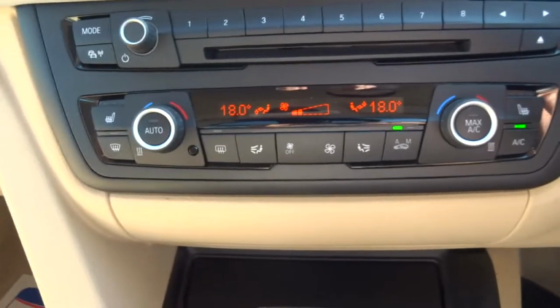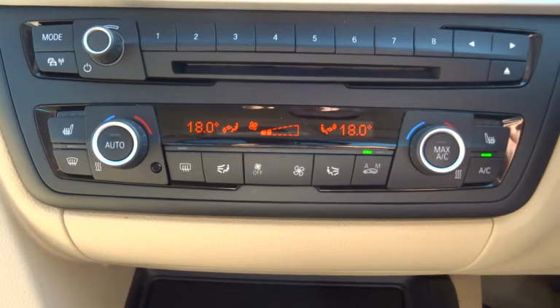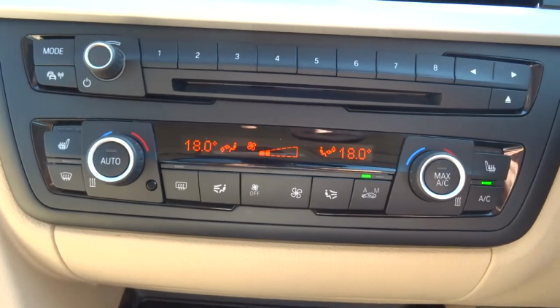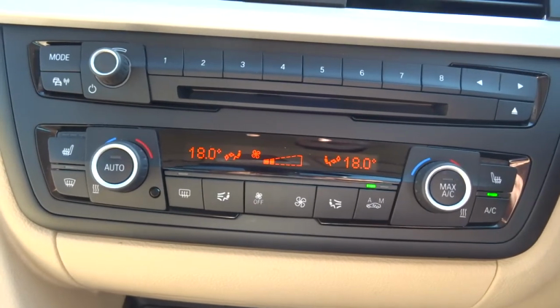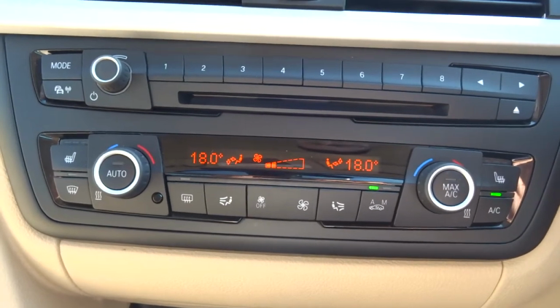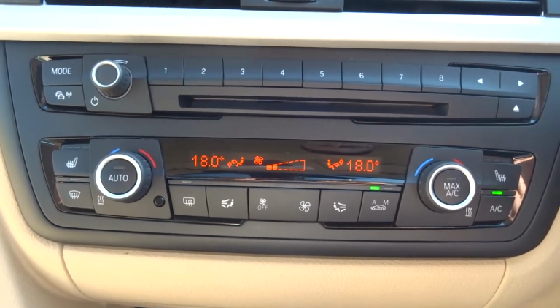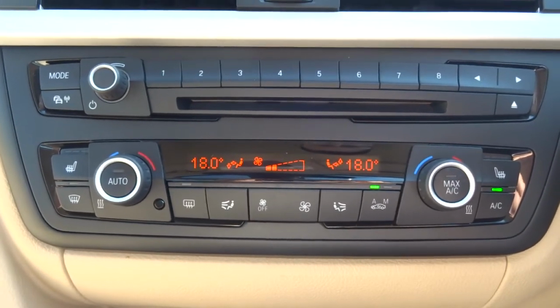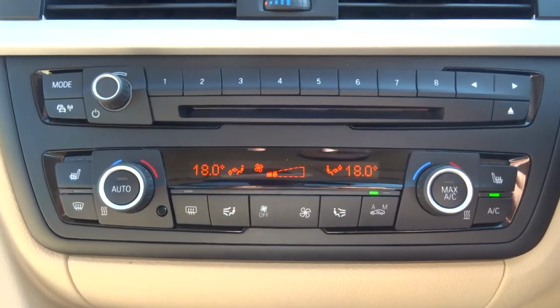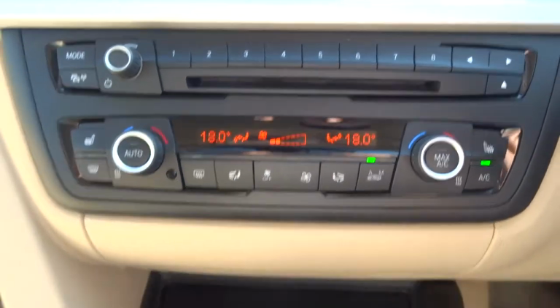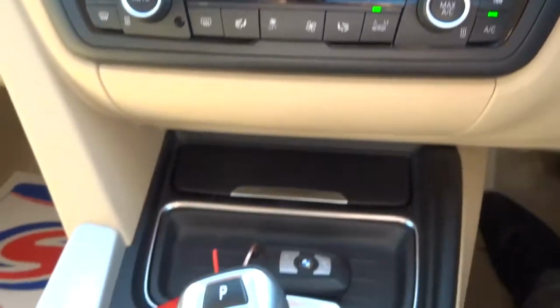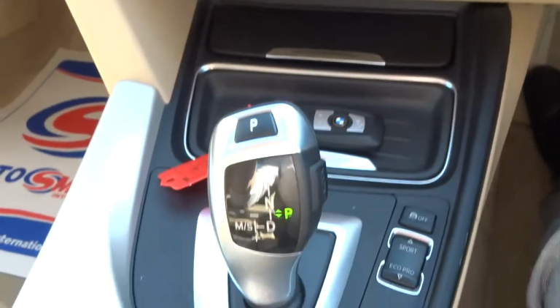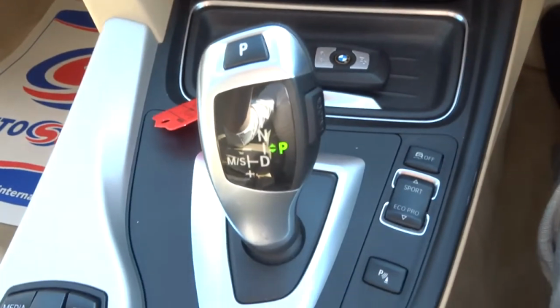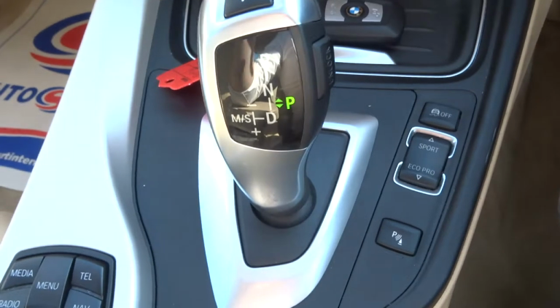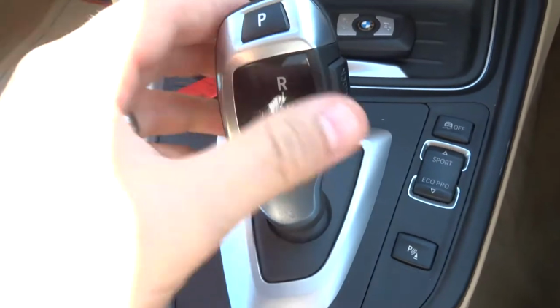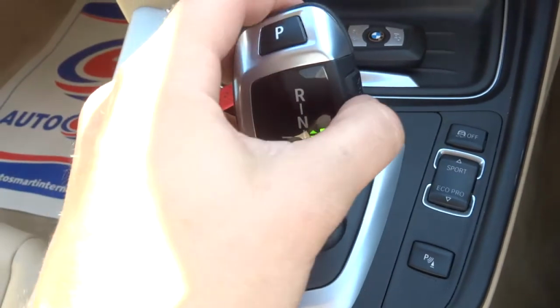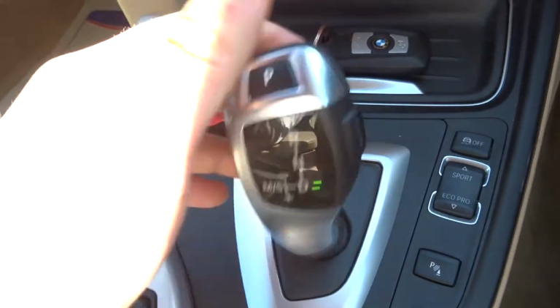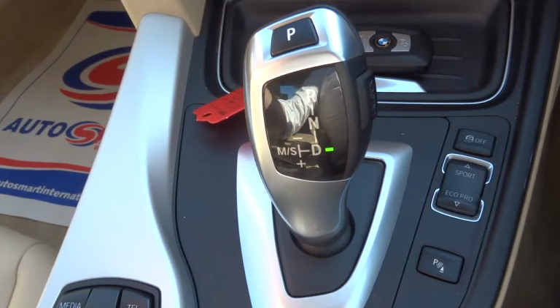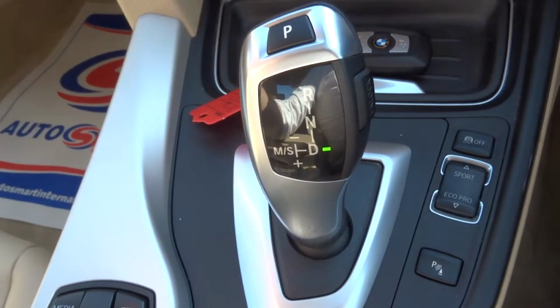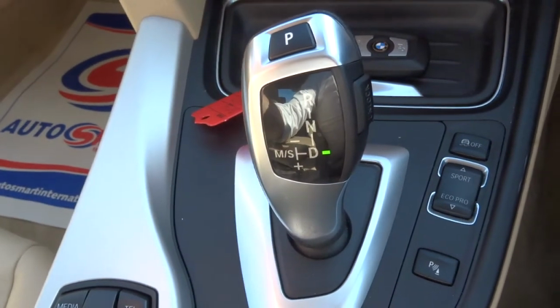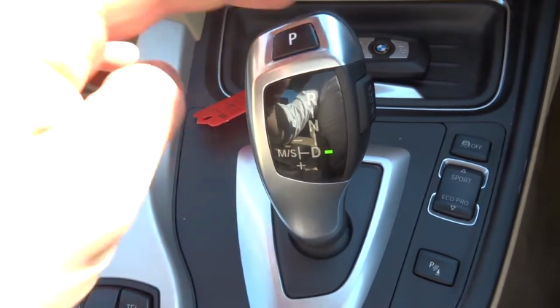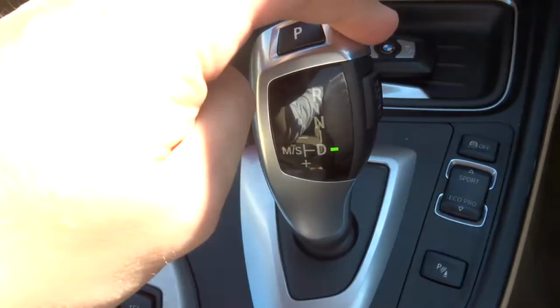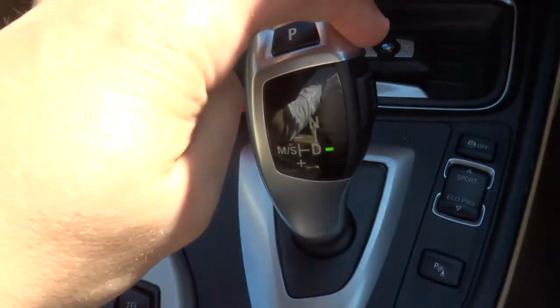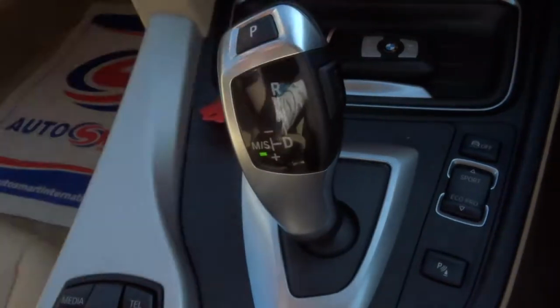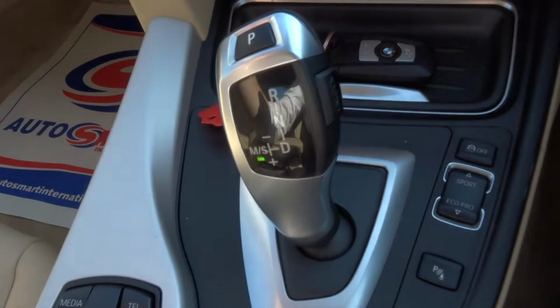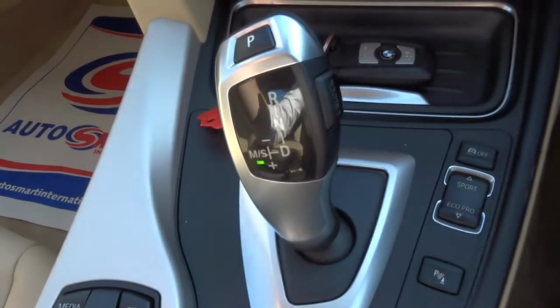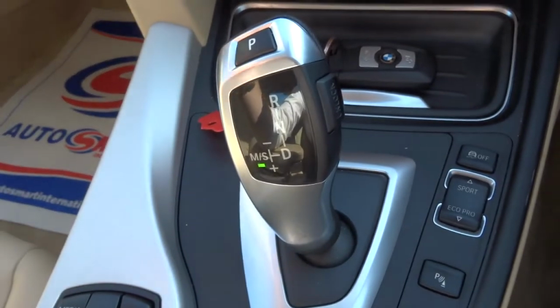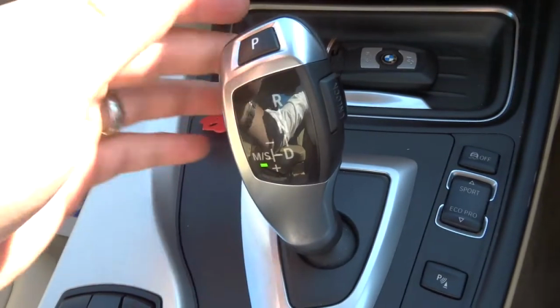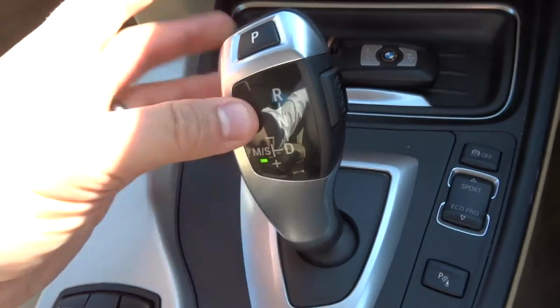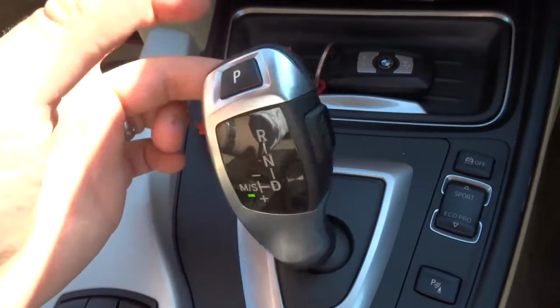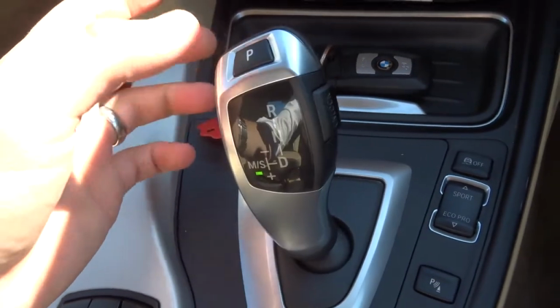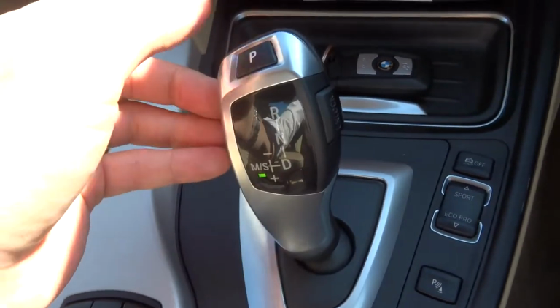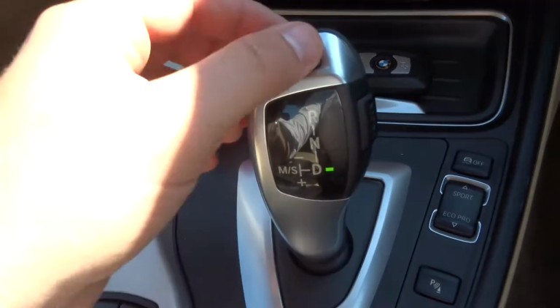Dual zone climate control. Heated seats. There's your automatic gearbox — just knock it down to drive and away you go. Alternatively lock it over there, you've got your sport mode and you can start using it manually as well.